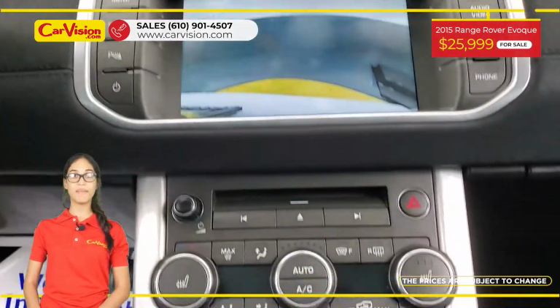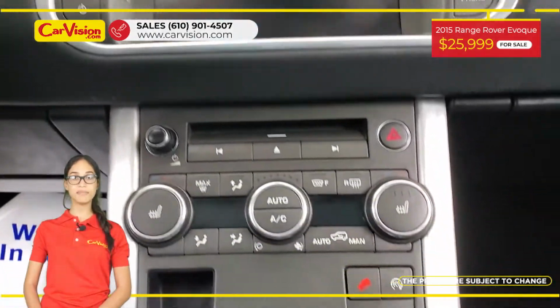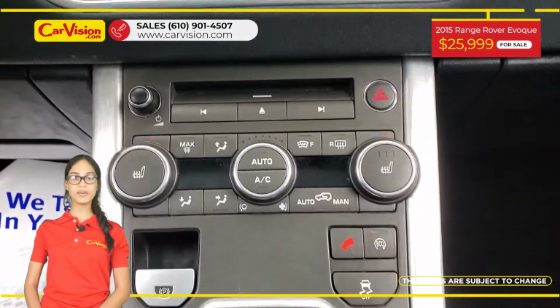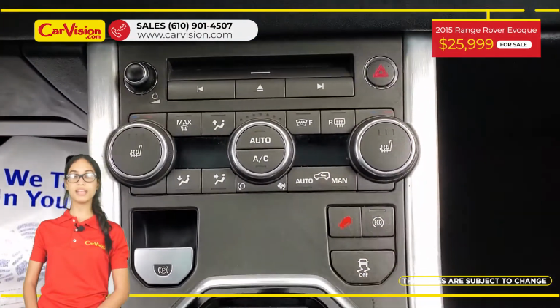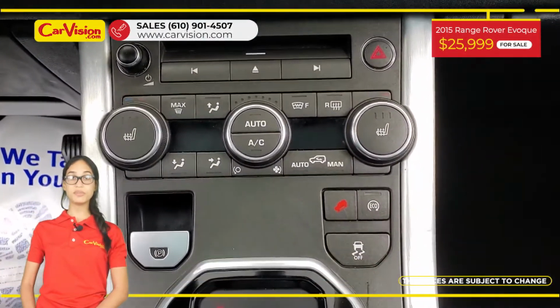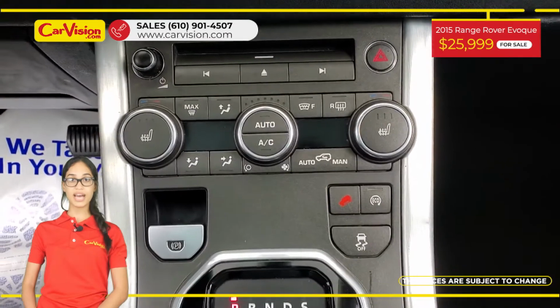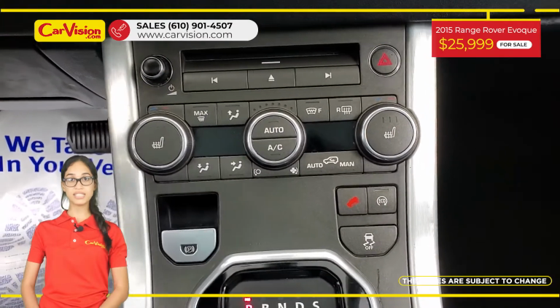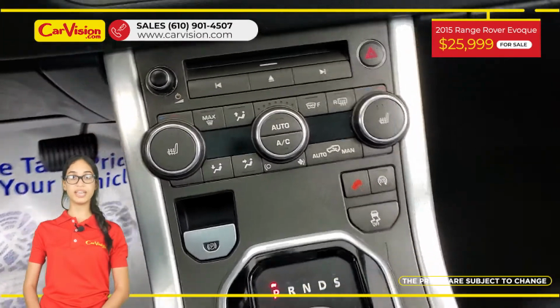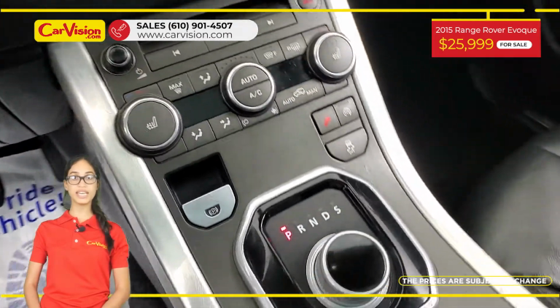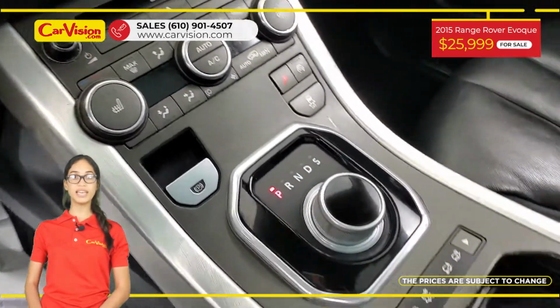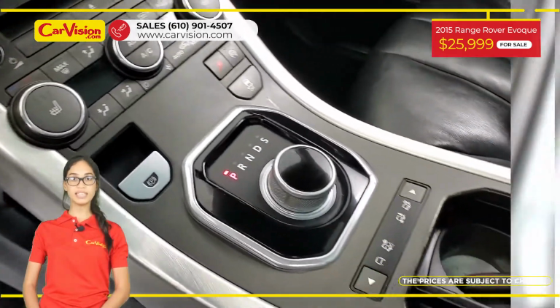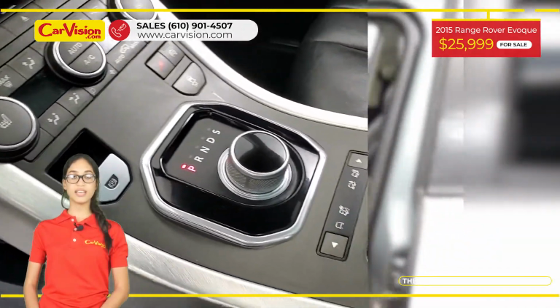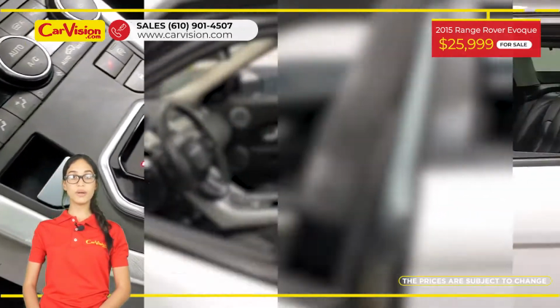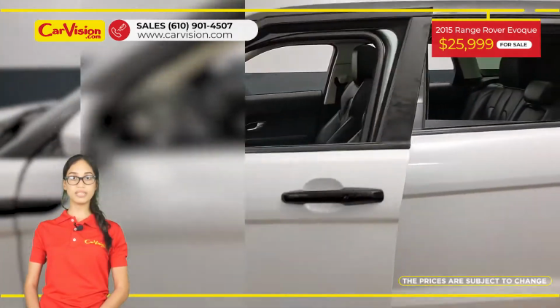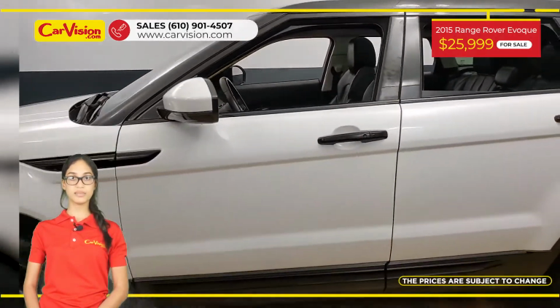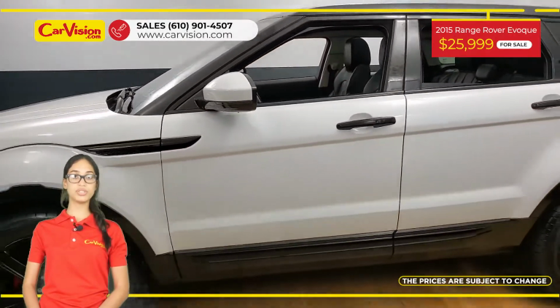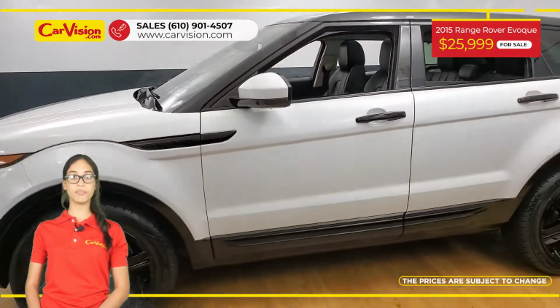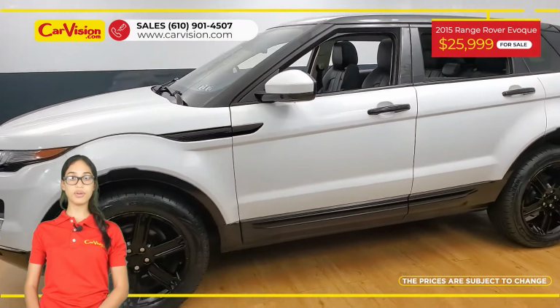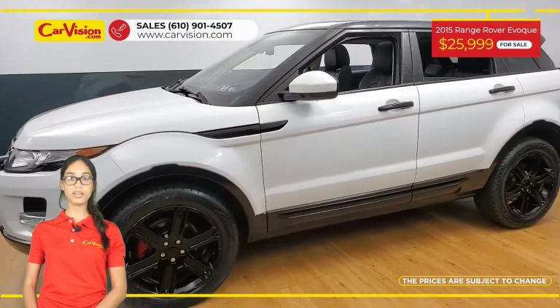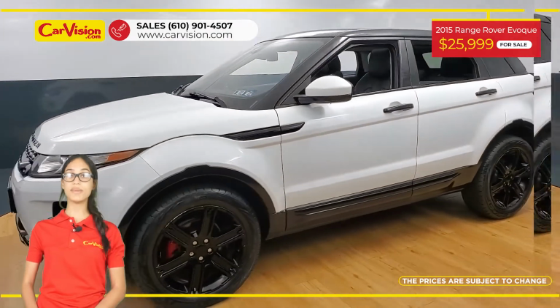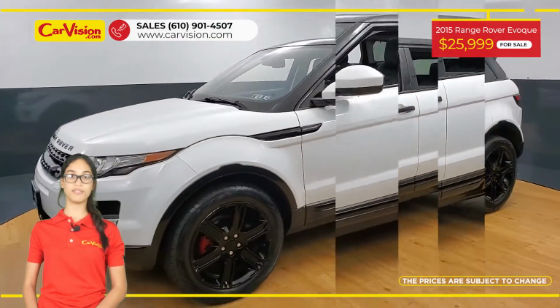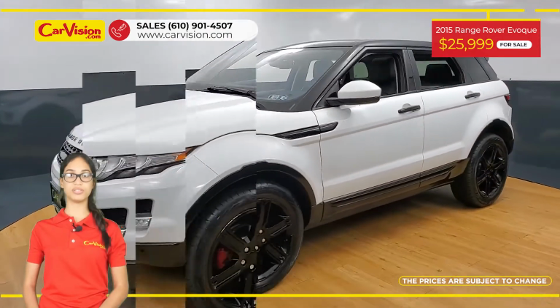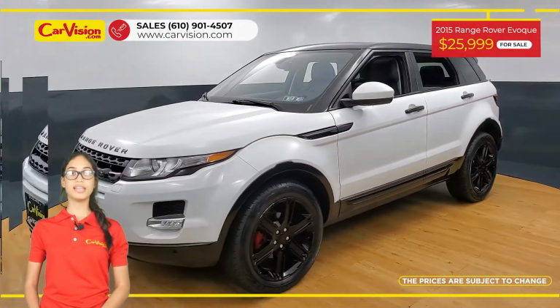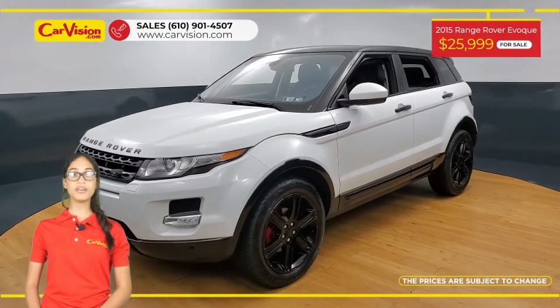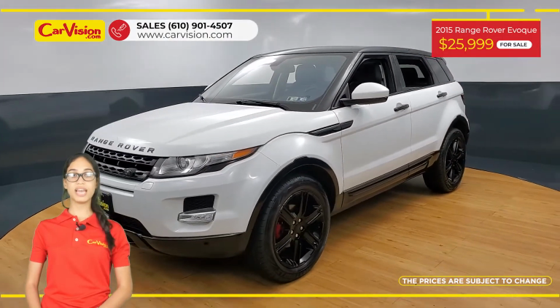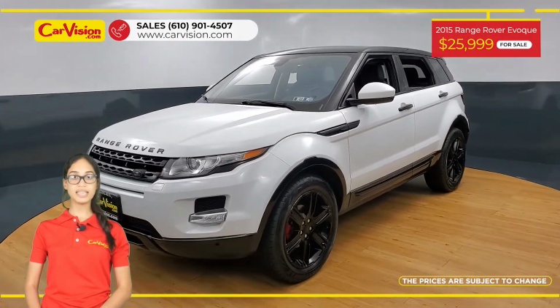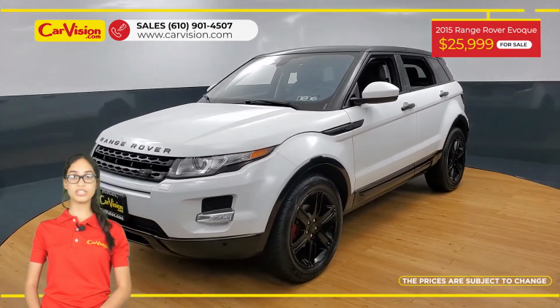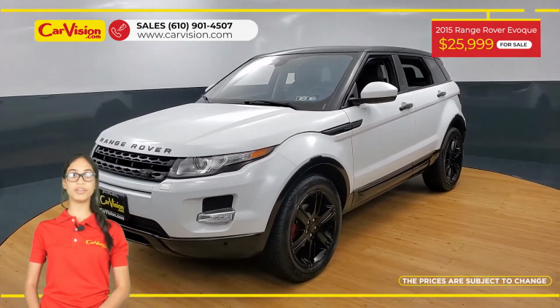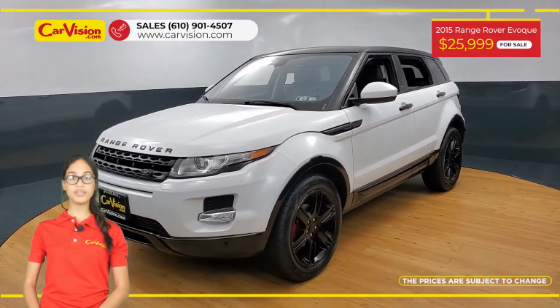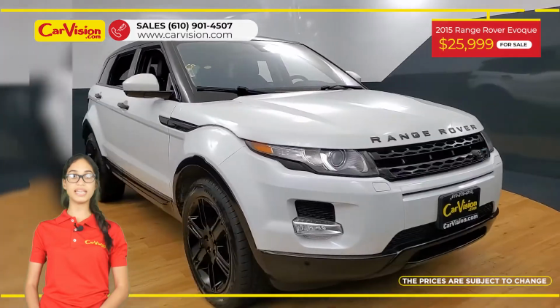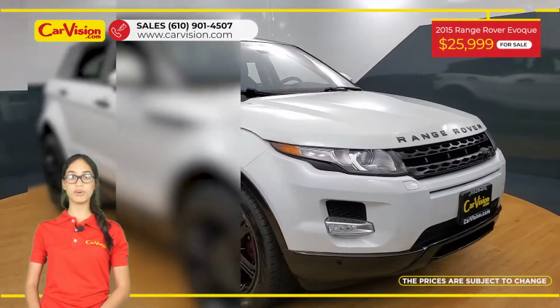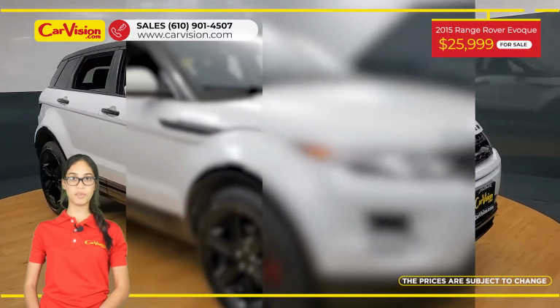Among its amazing equipment, this vehicle has hands-free liftgate, heated seats, dual power seats, push start, premium audio, and many other features. The vehicle is in excellent condition after a 118-point inspection.